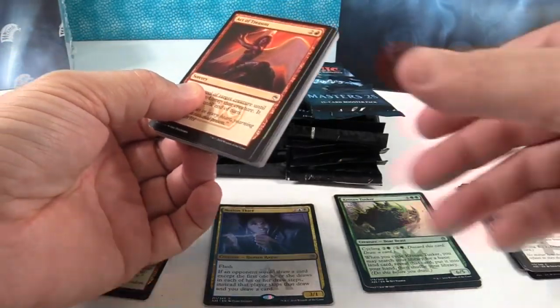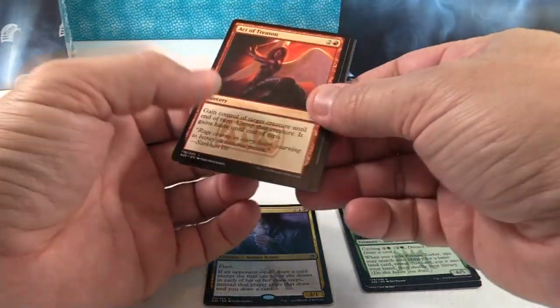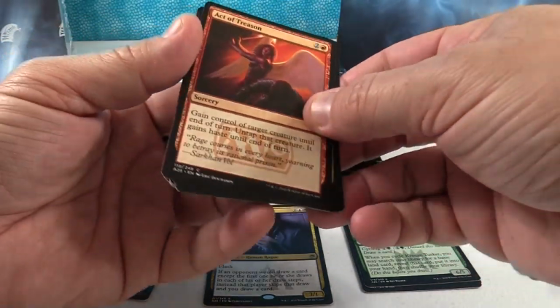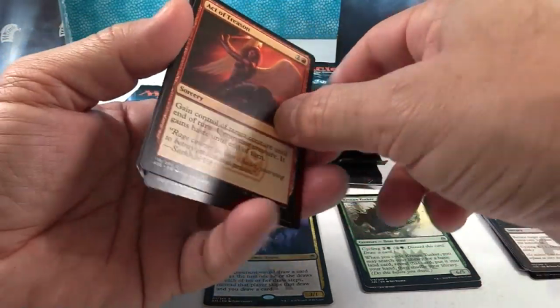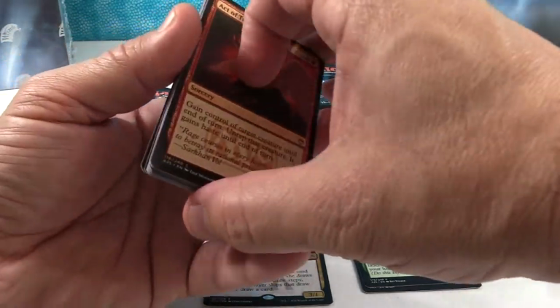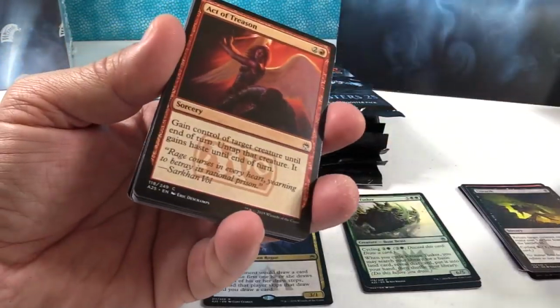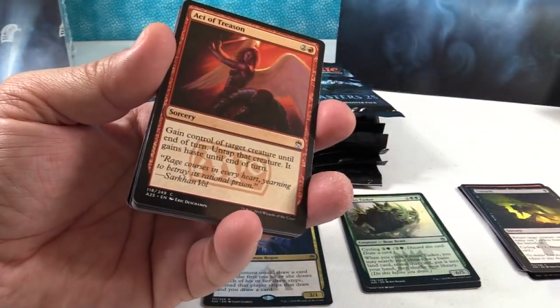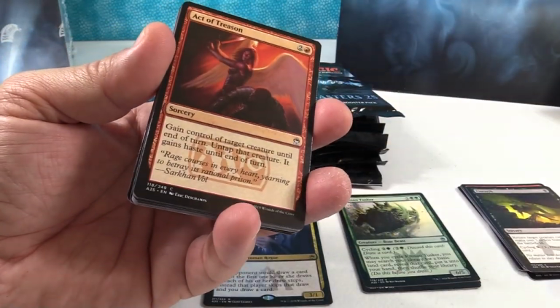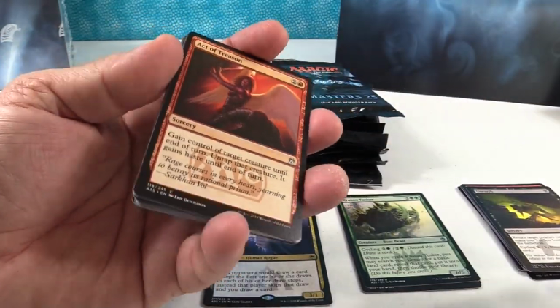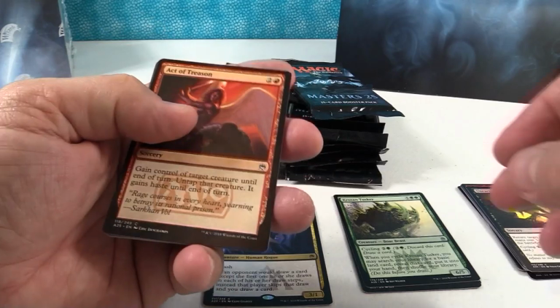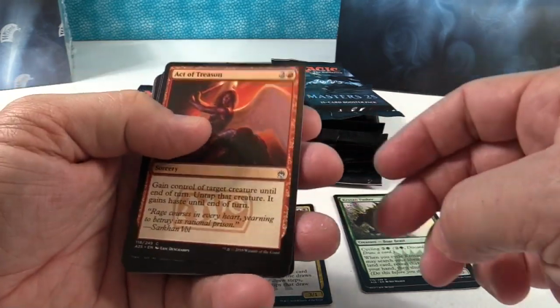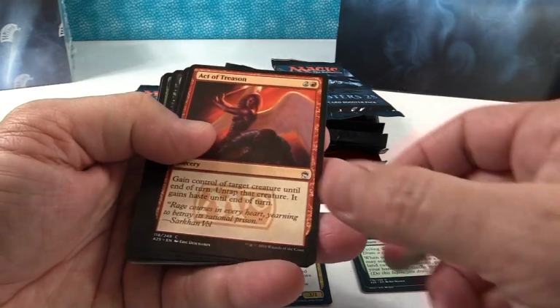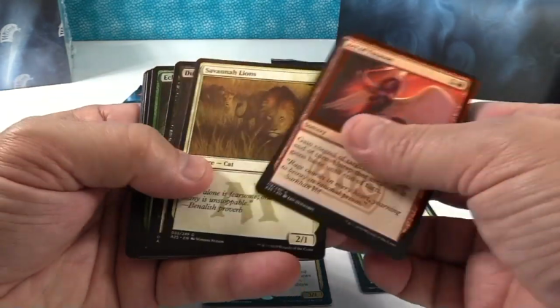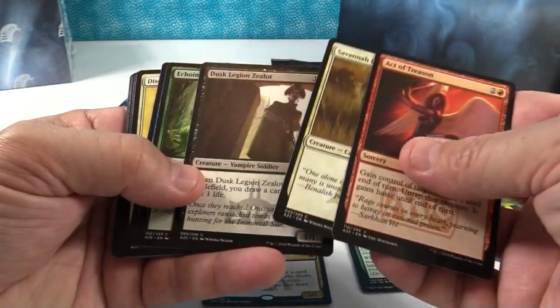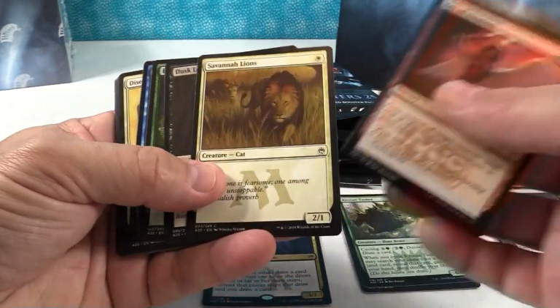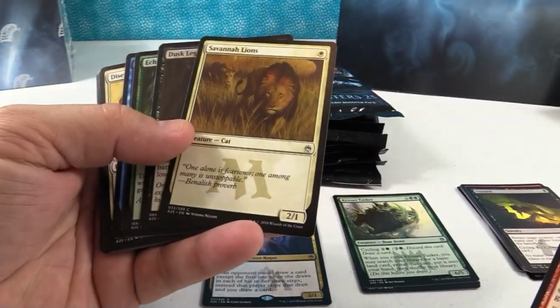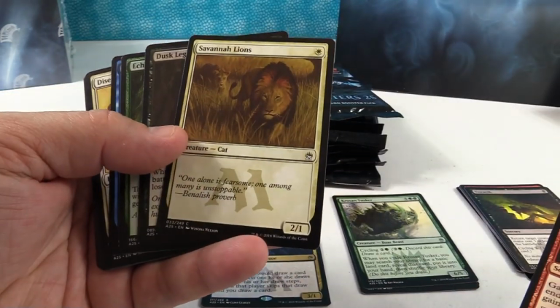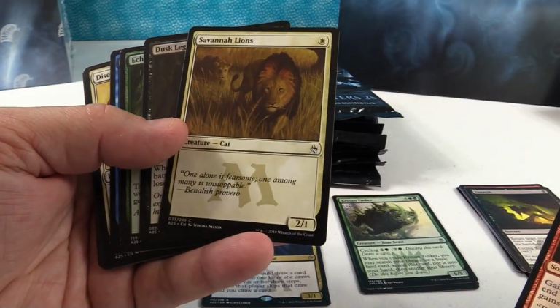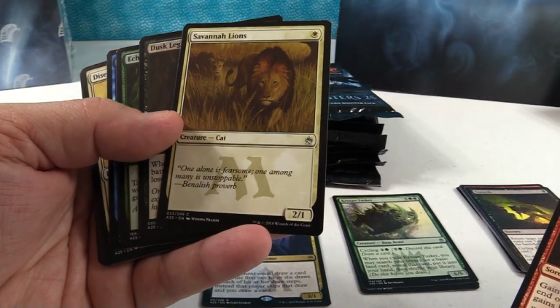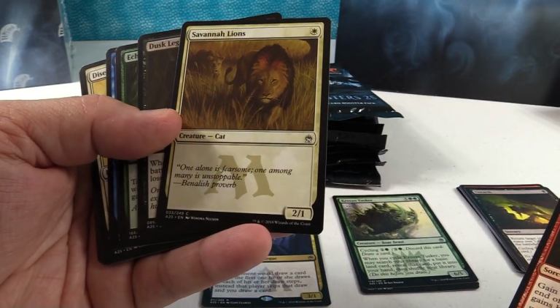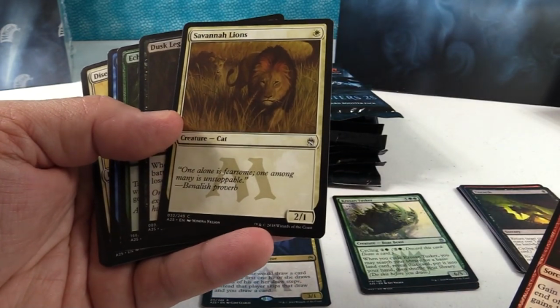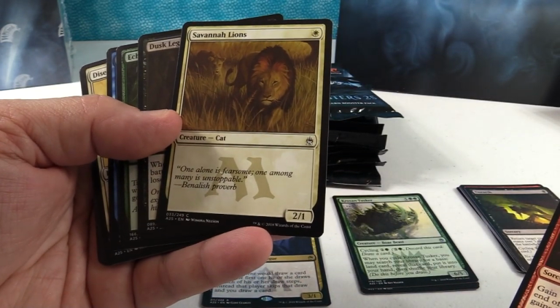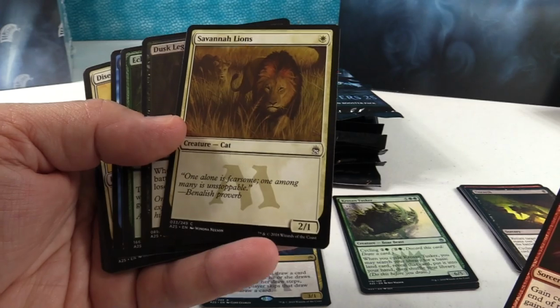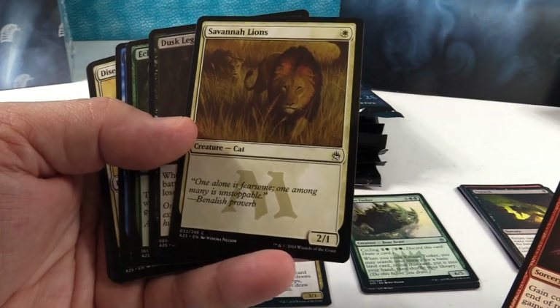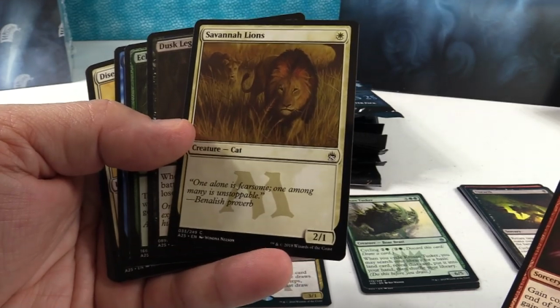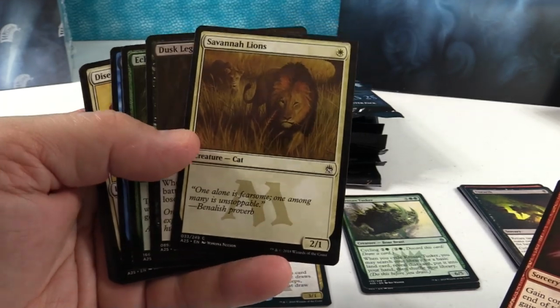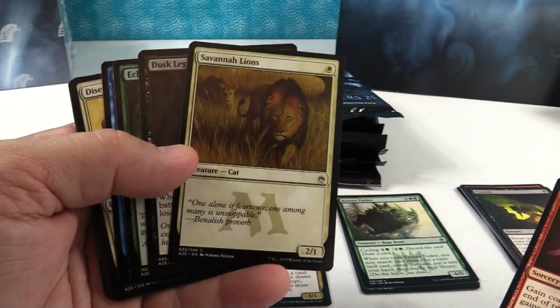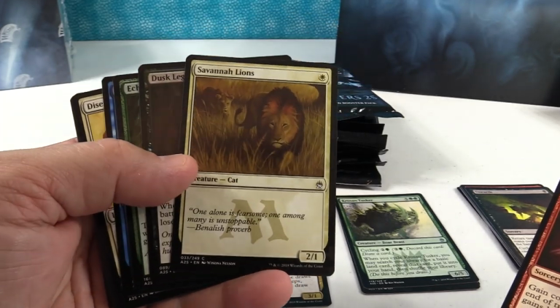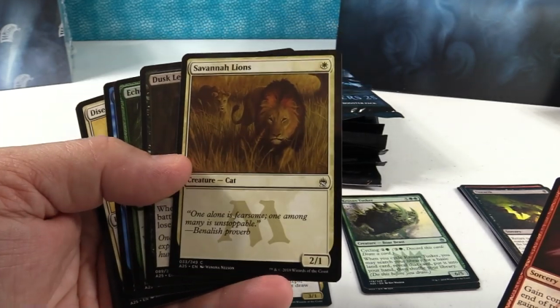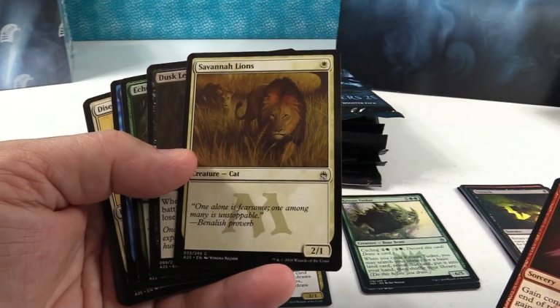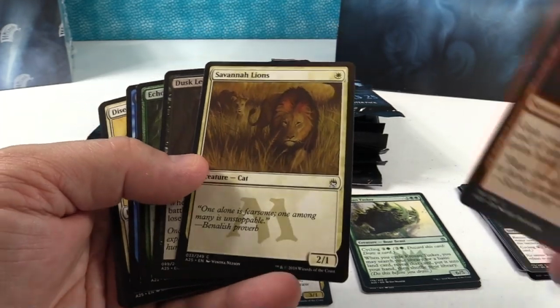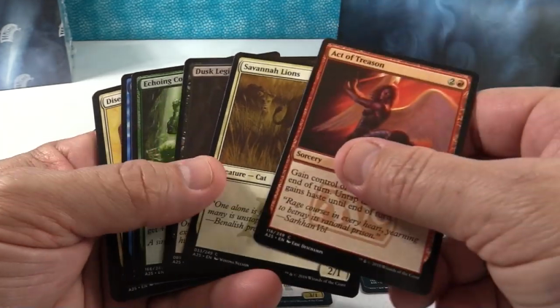There's Rishadan Port. Ooh, Savannah Lions — wow, that's a common in this set, that's crazy. They used to be a rare way back in Revised.